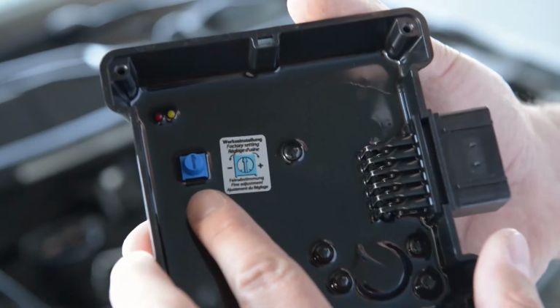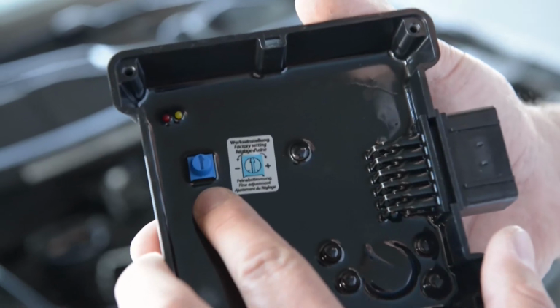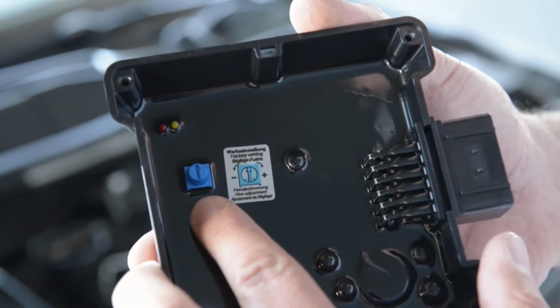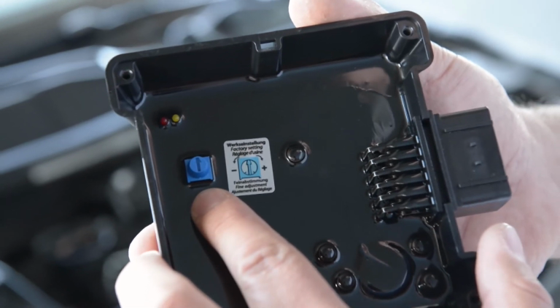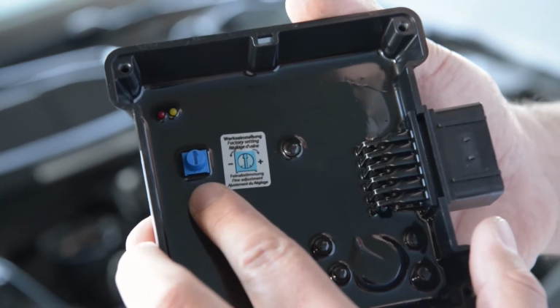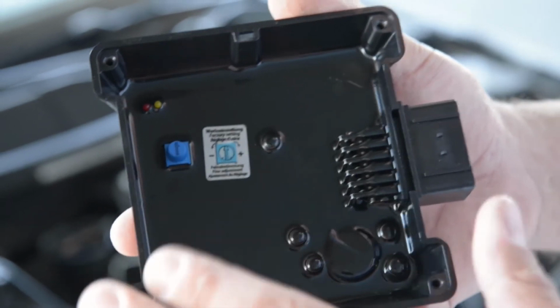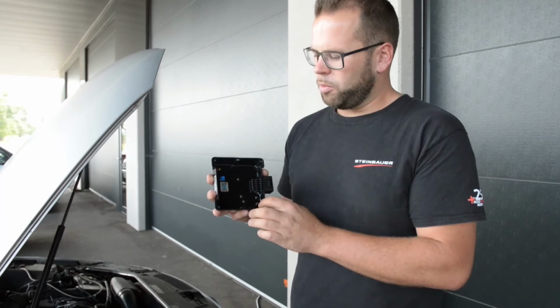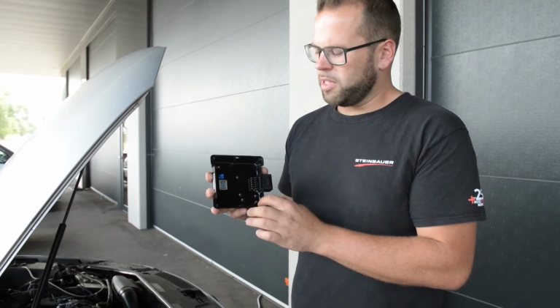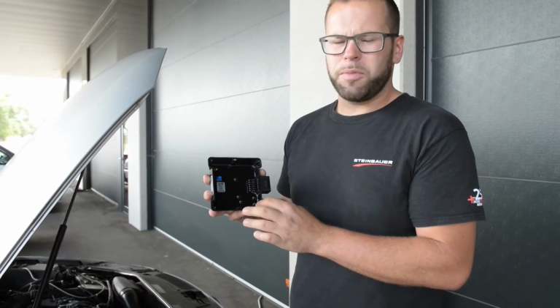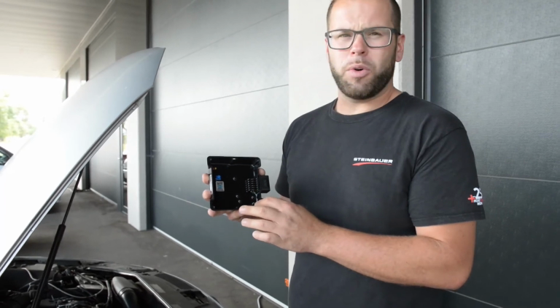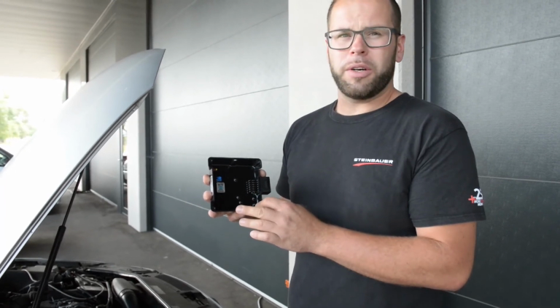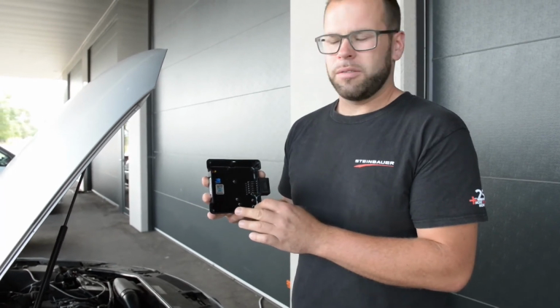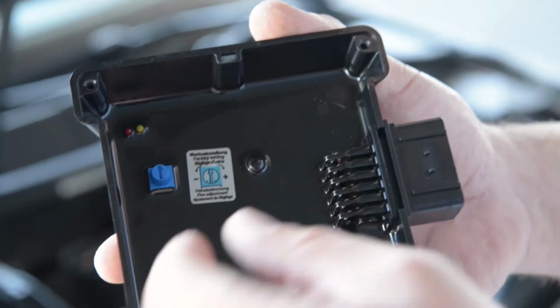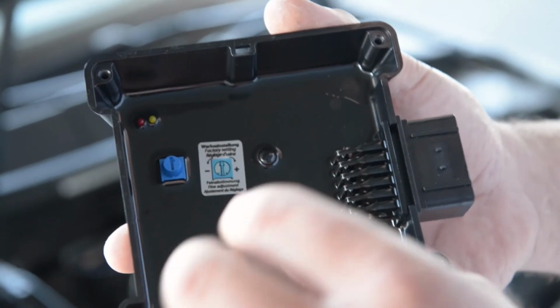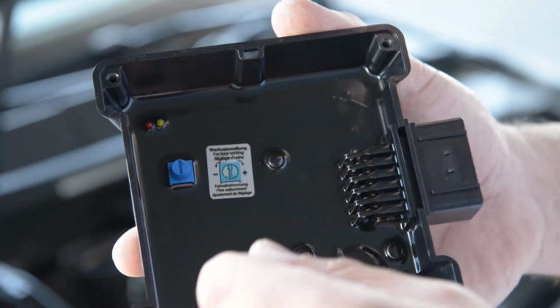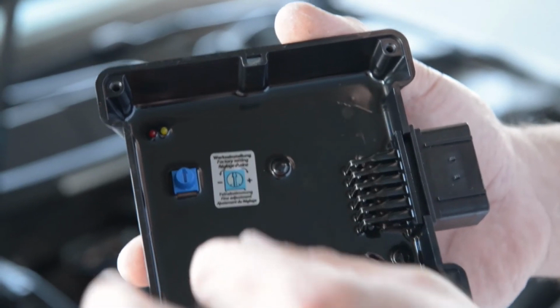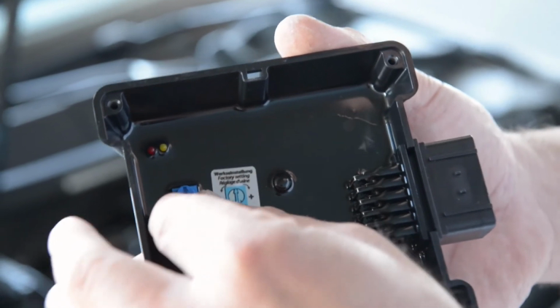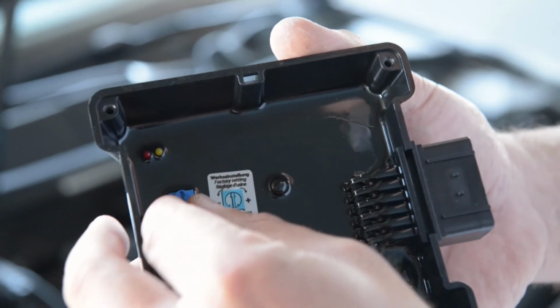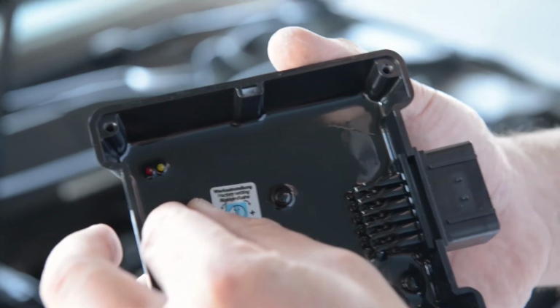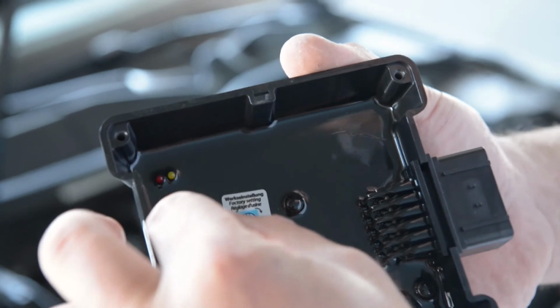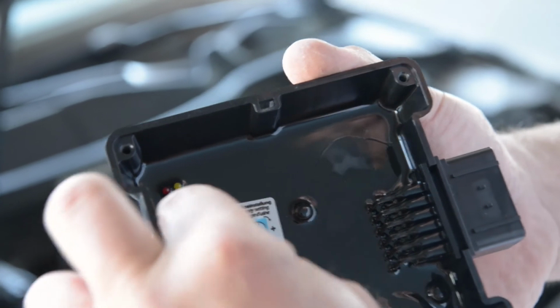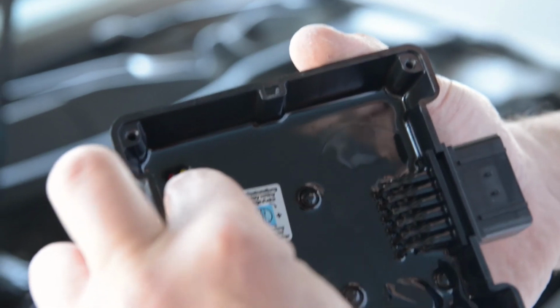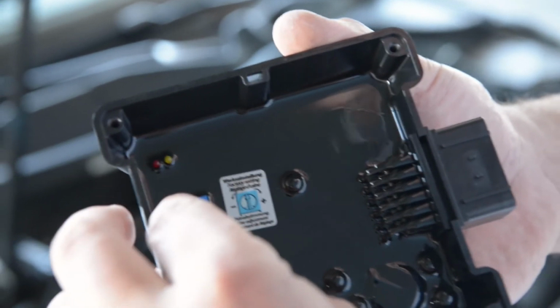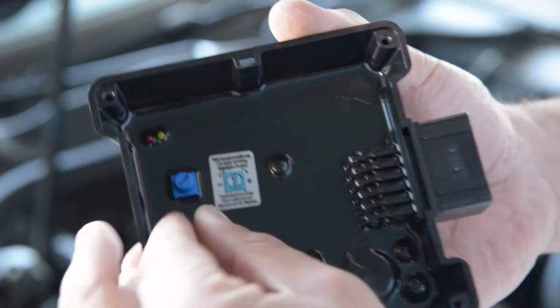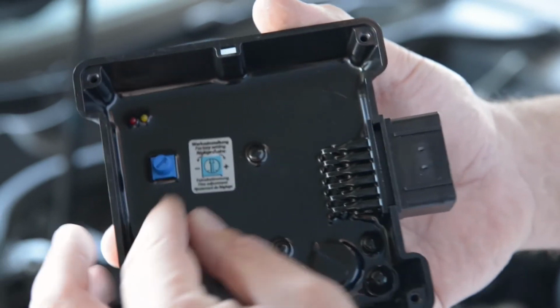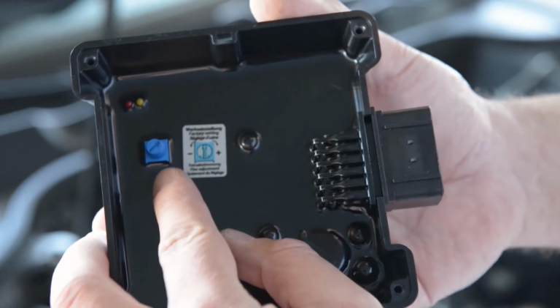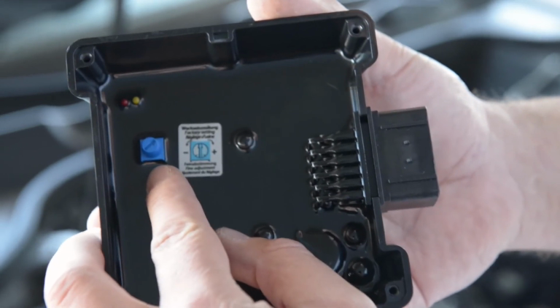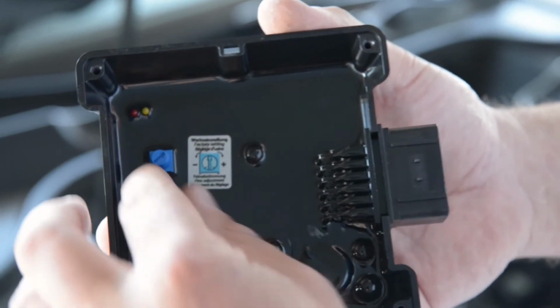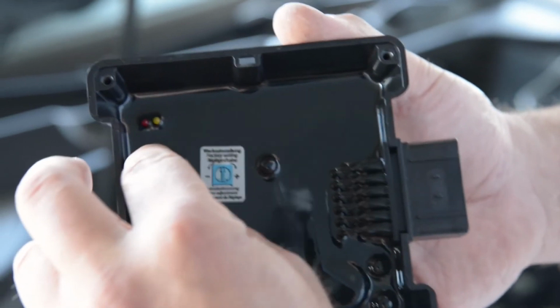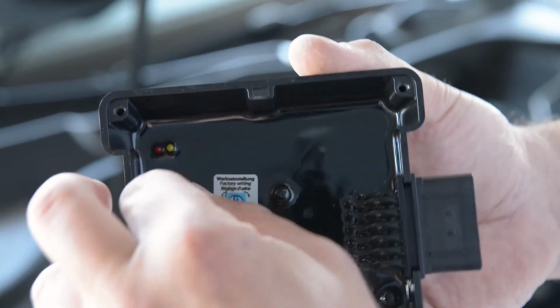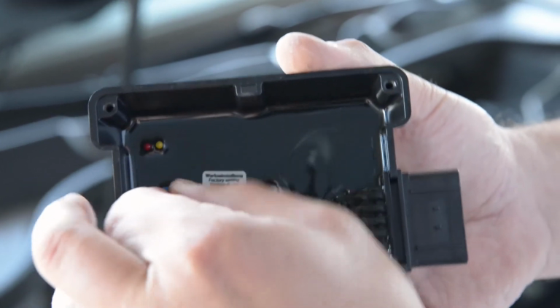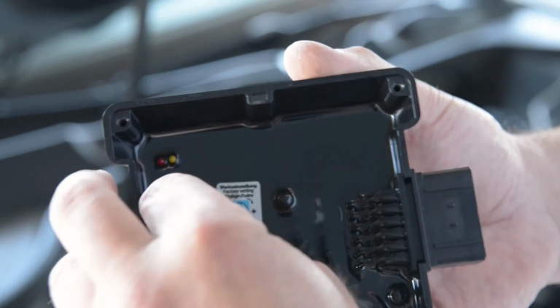When you get the box, the pot is in the middle position. It means the program is set up for more power. If you want to fine adjust the box, you just turn it clockwise for more power, and if you want to reduce it, you turn it against the clock.